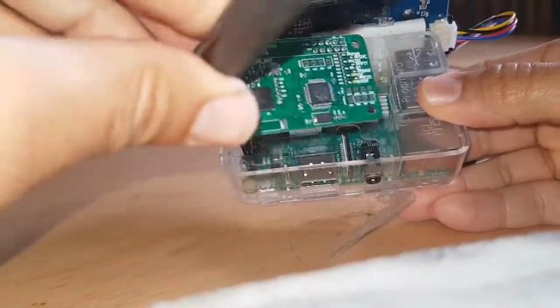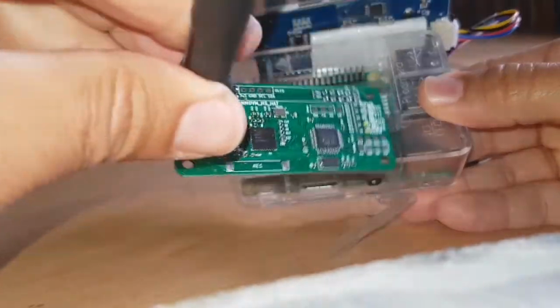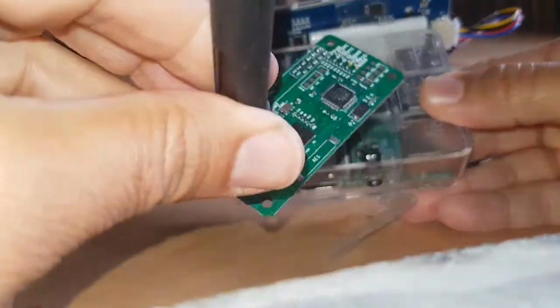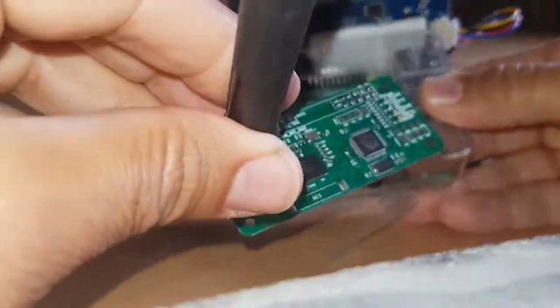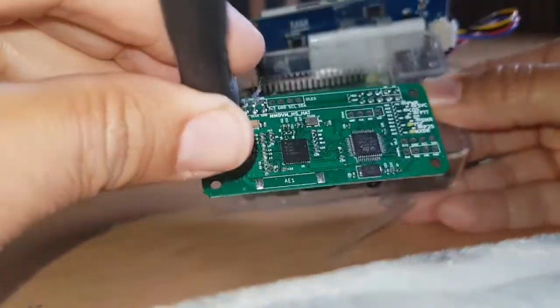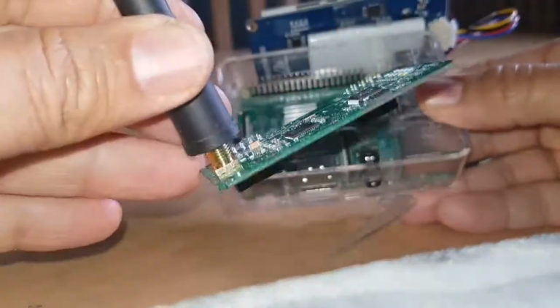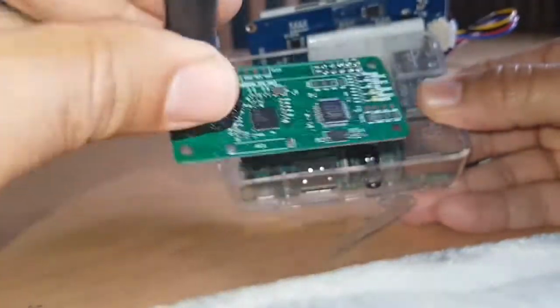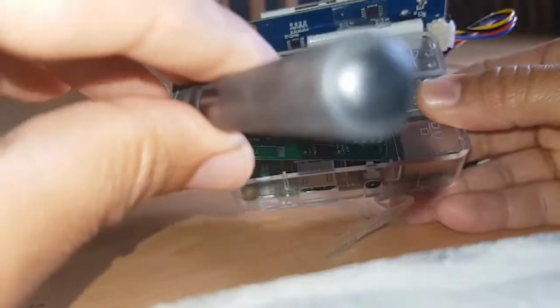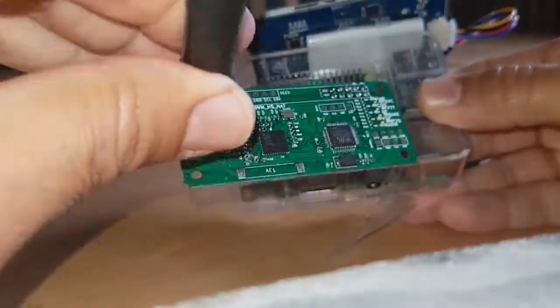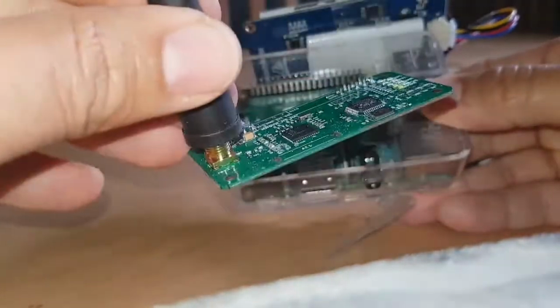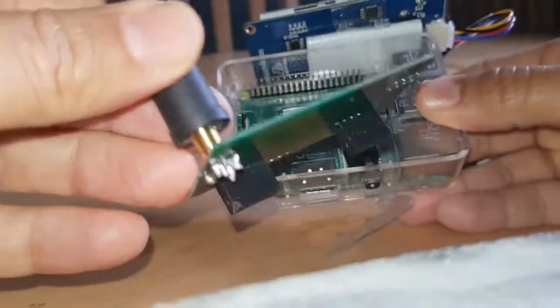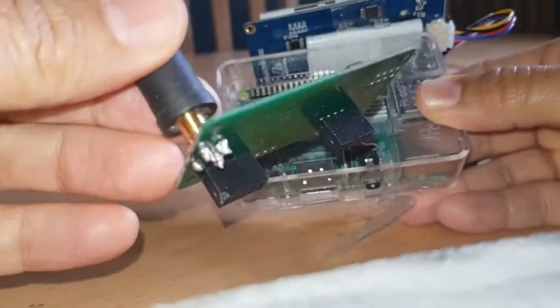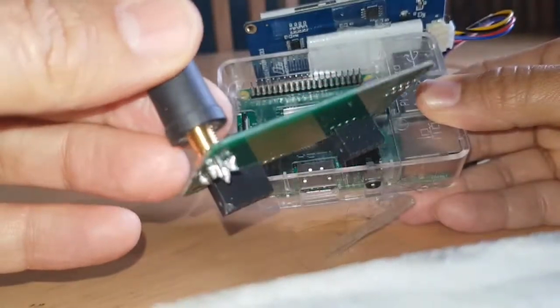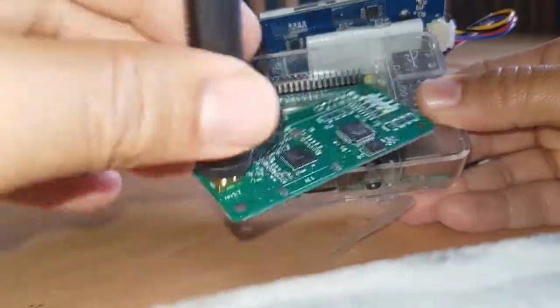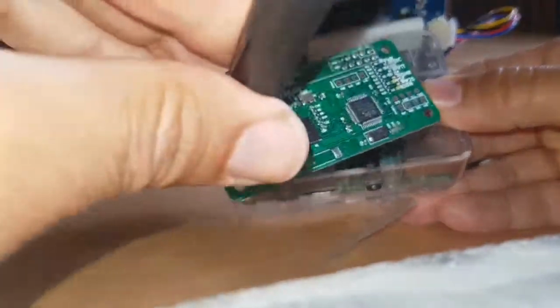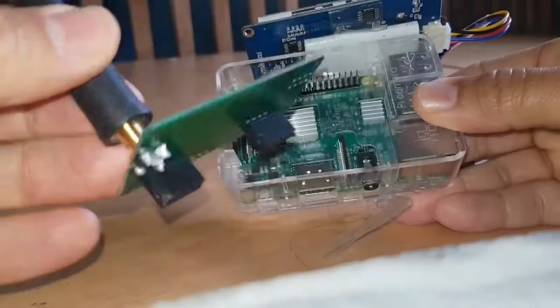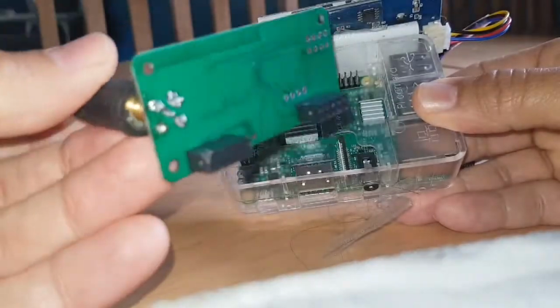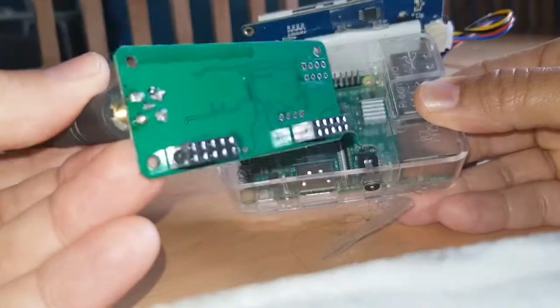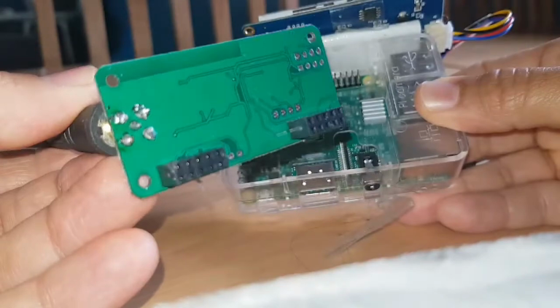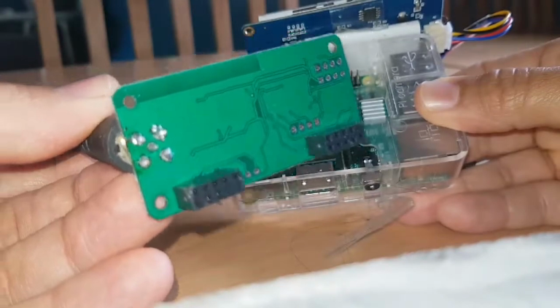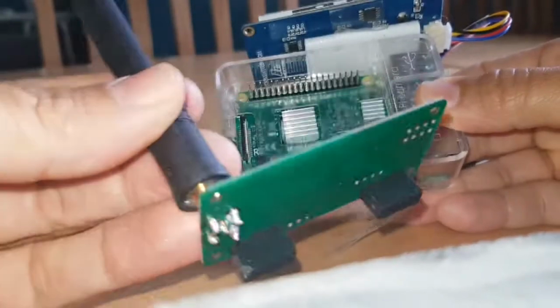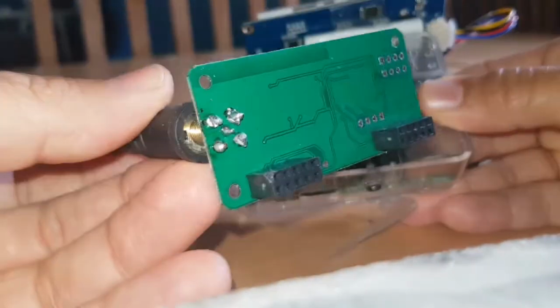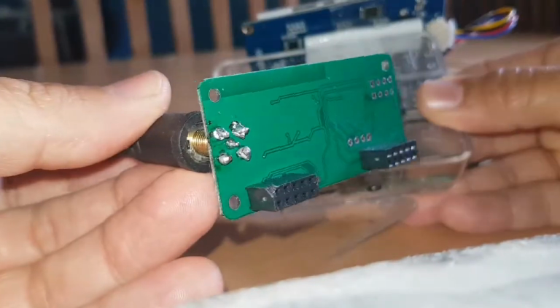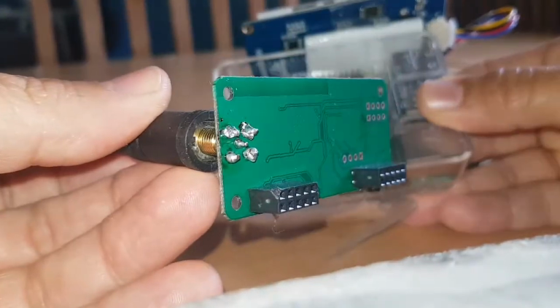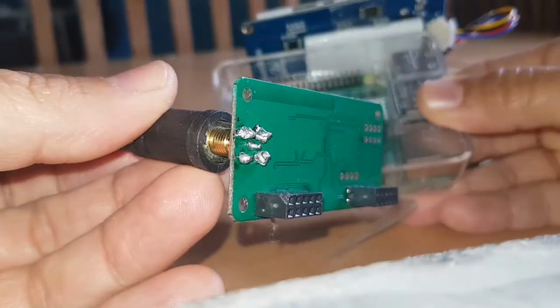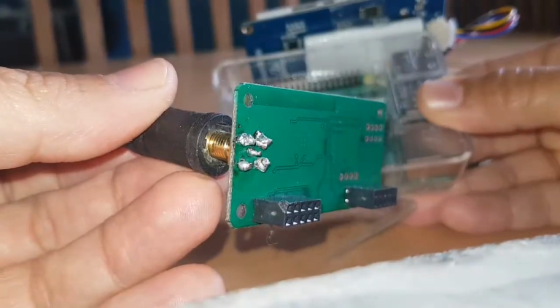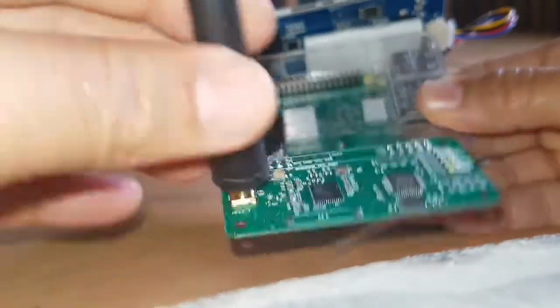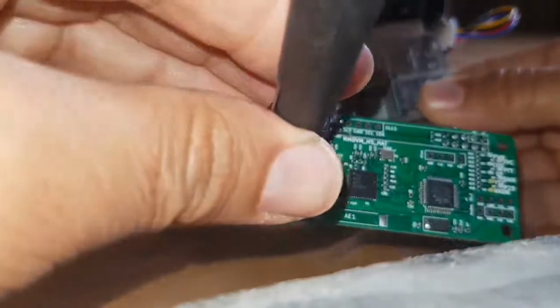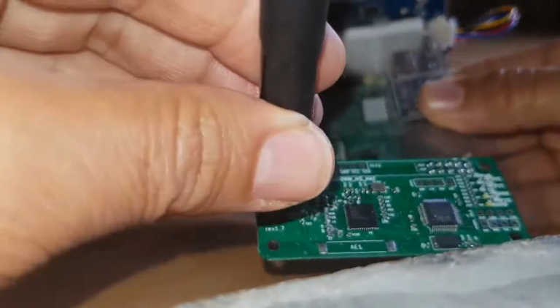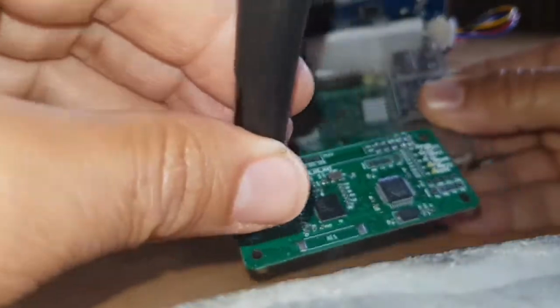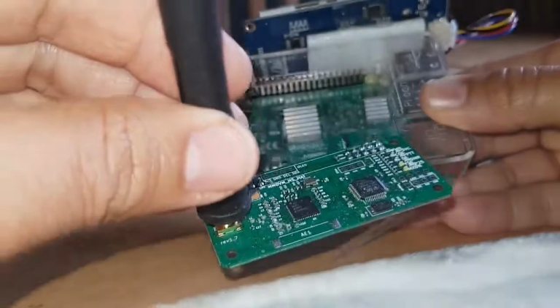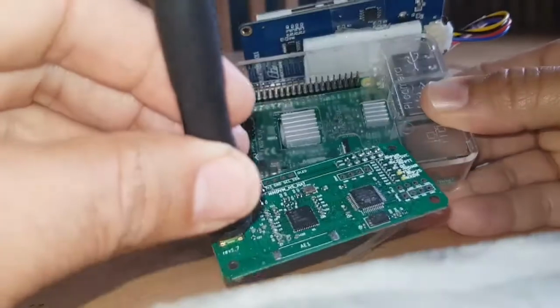They've got them on eBay and Amazon, but on eBay they're only about, they're under £20. You do have to solder on the antenna — there's four little points there — but there's no screen on this anyway.